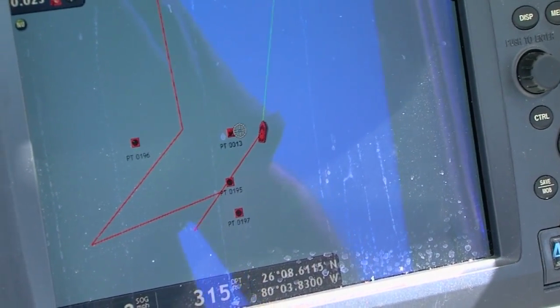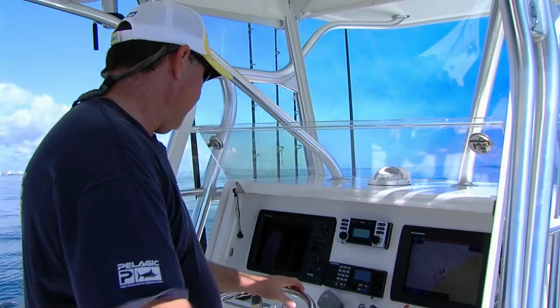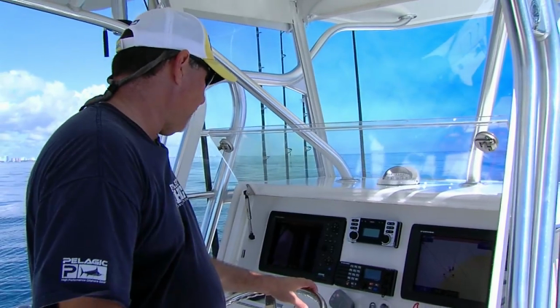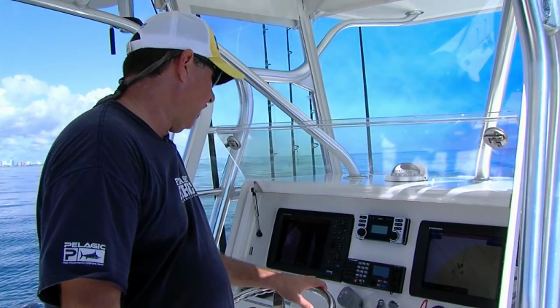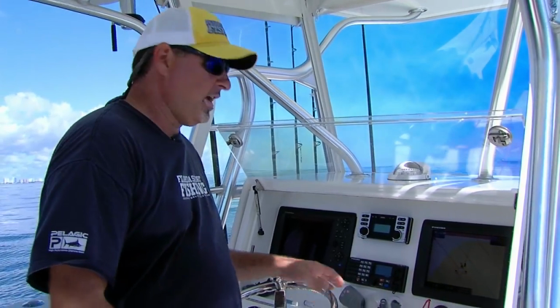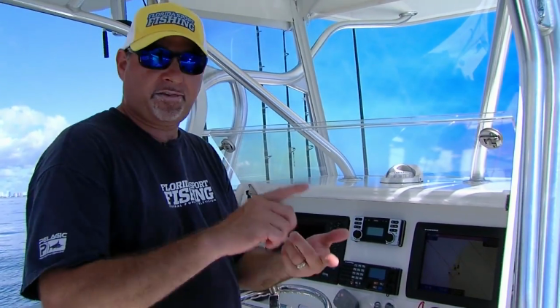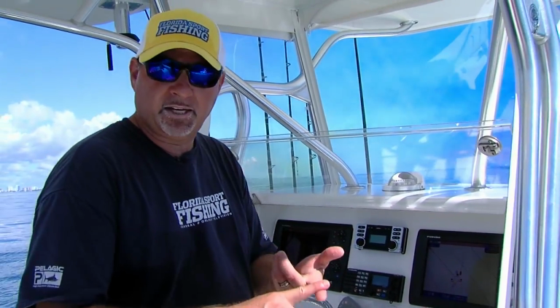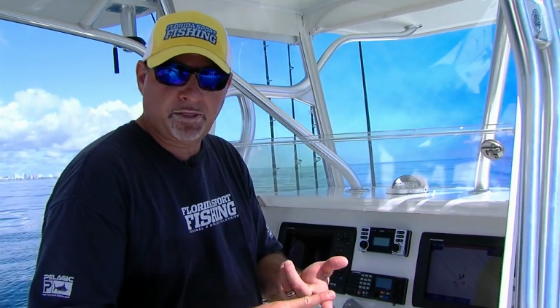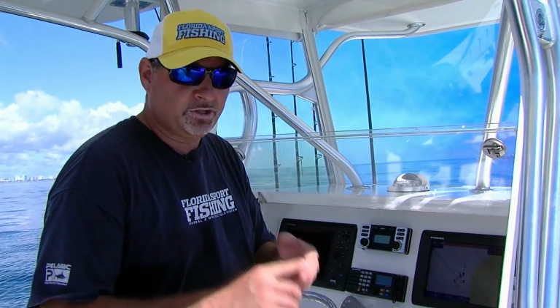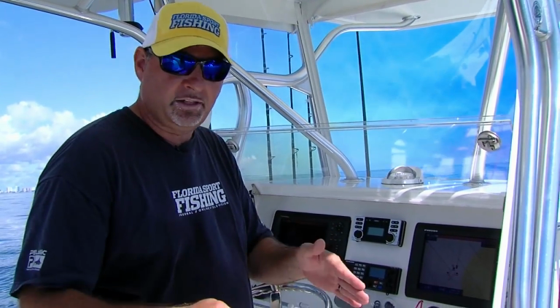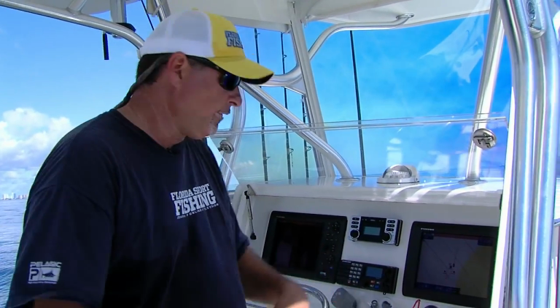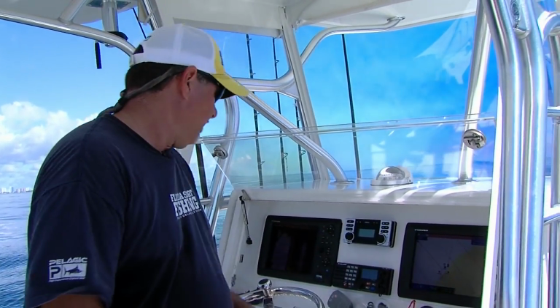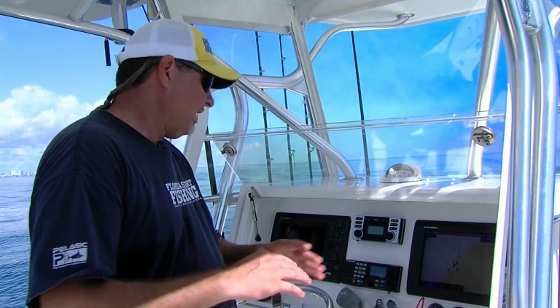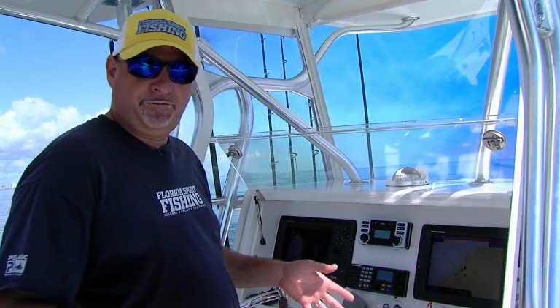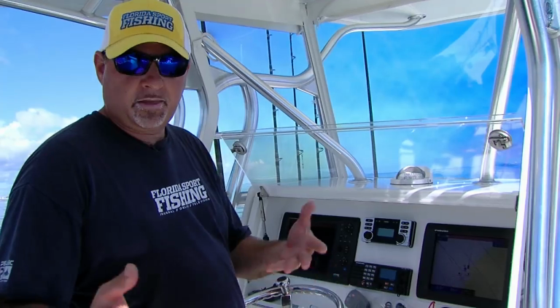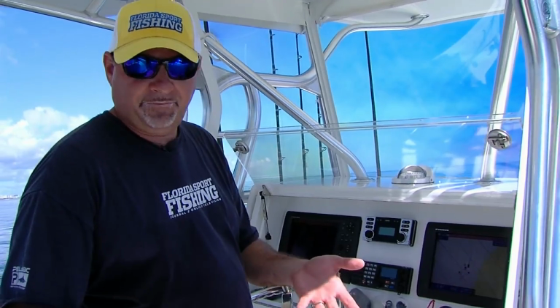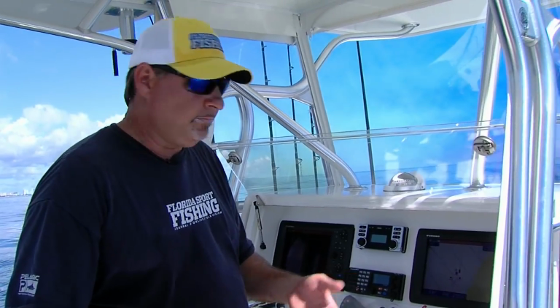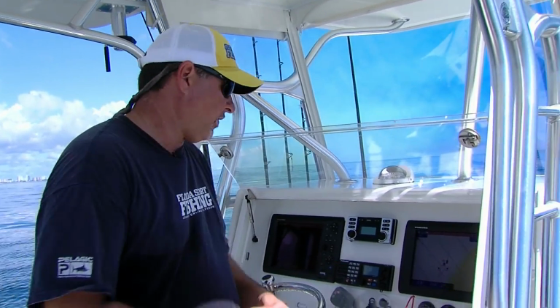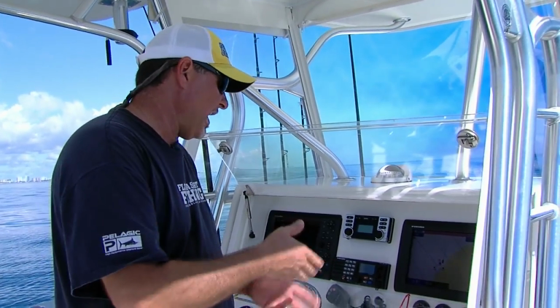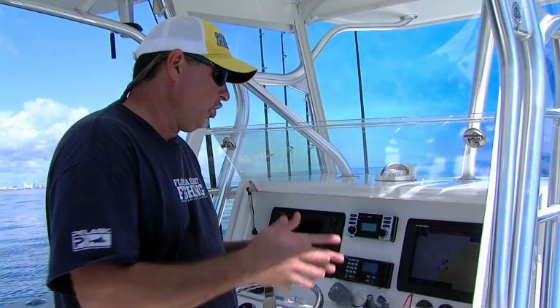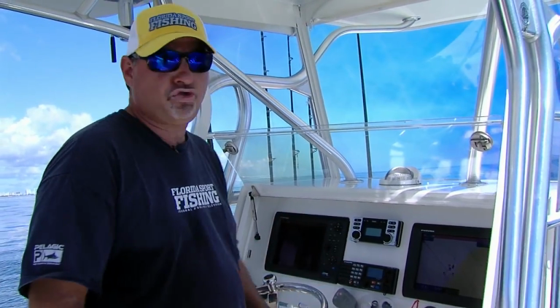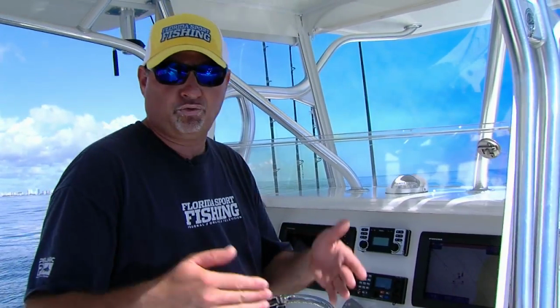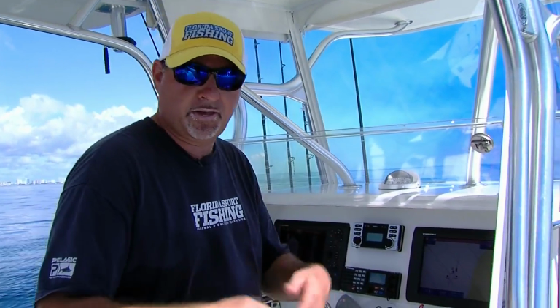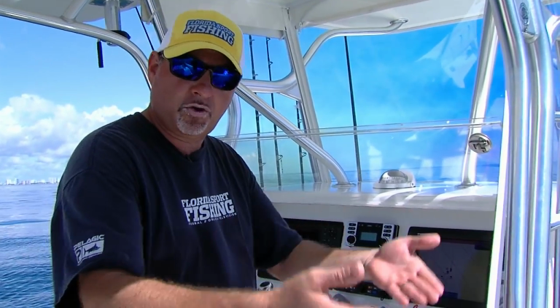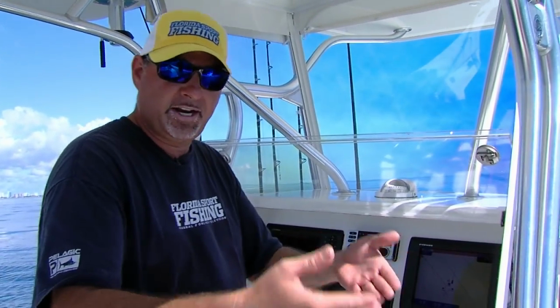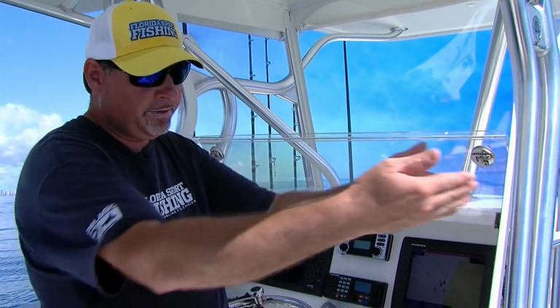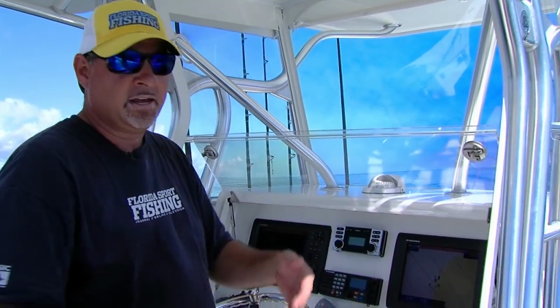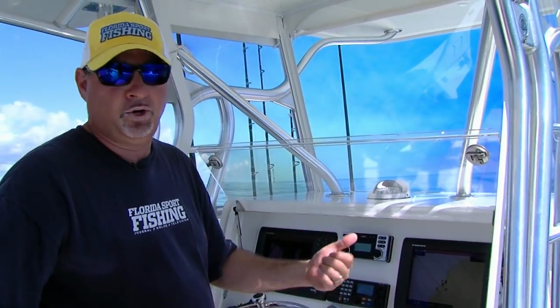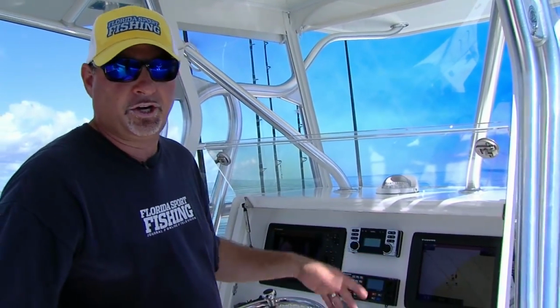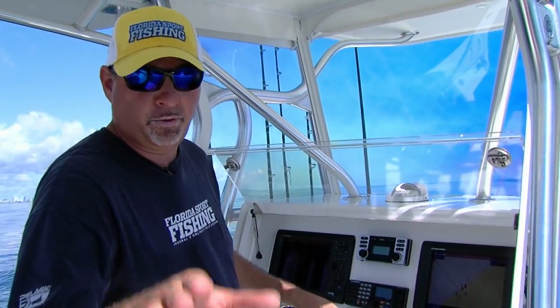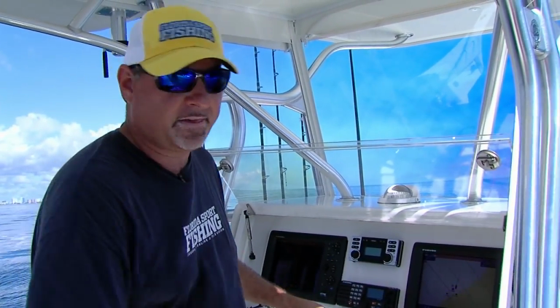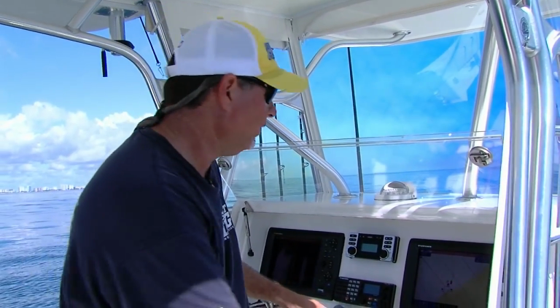It's very, very simple. Stop on top of the wreck, directly over it. Give it a few minutes — five to ten minutes. Come back, look at your track, reposition so you're right ahead of the wreck, and boom, you're good to go. It's that simple.